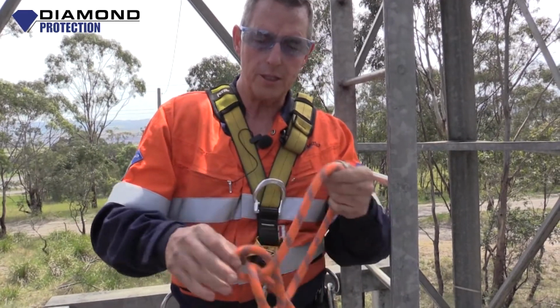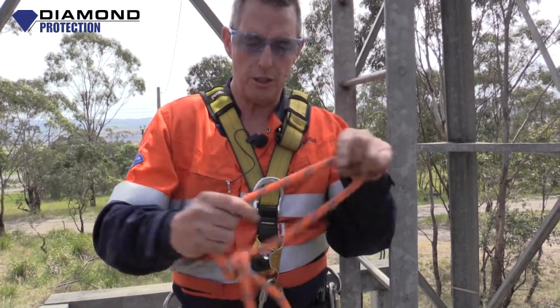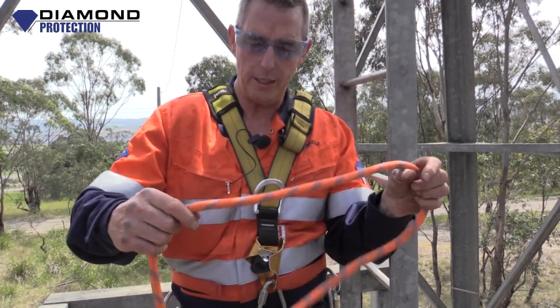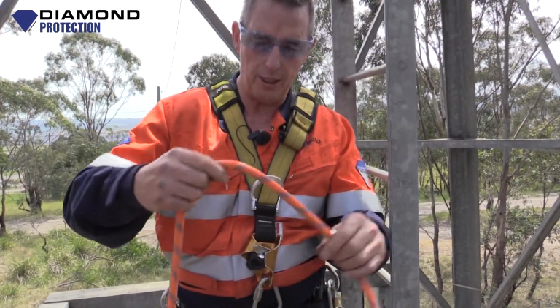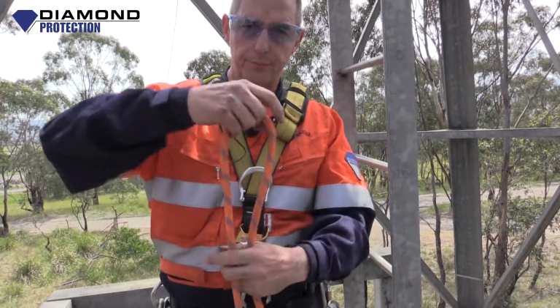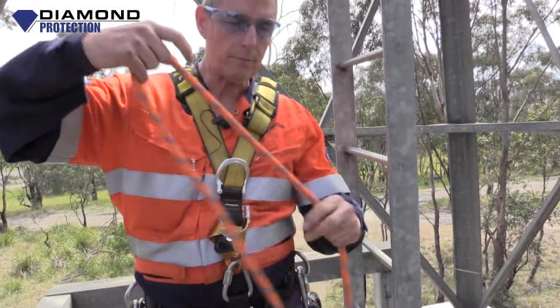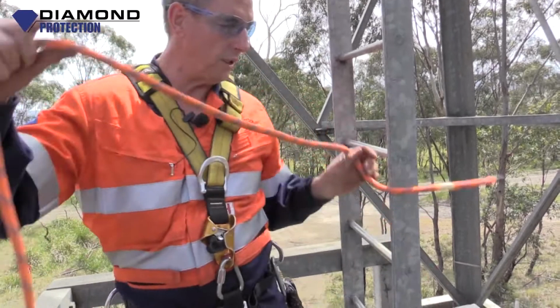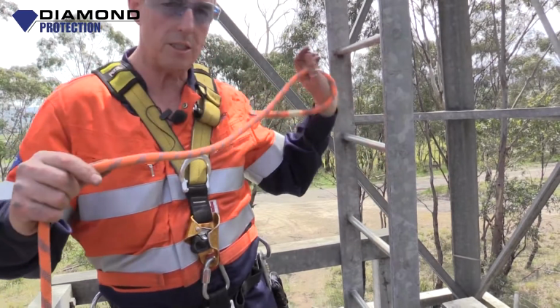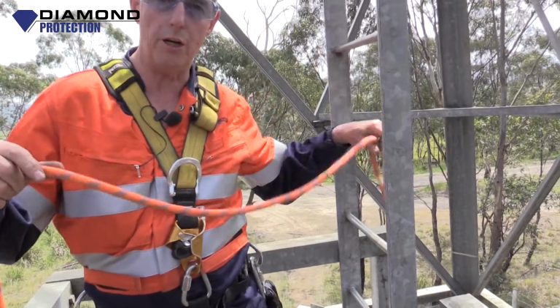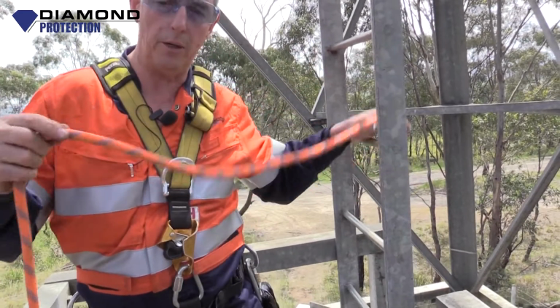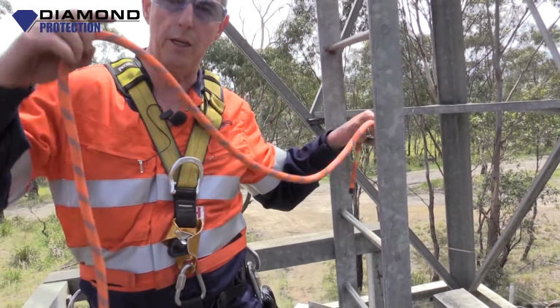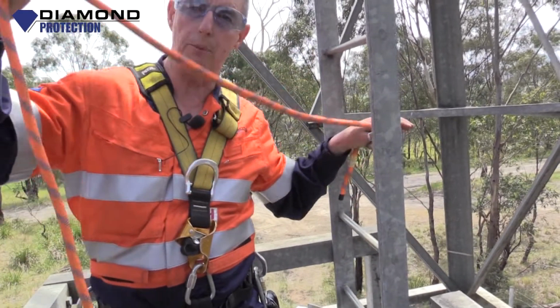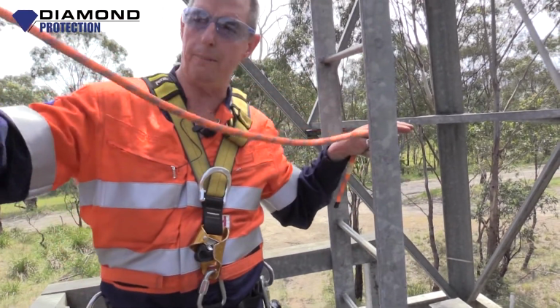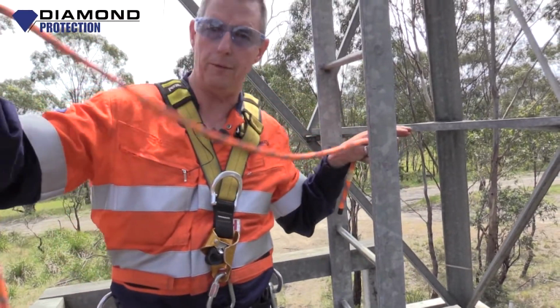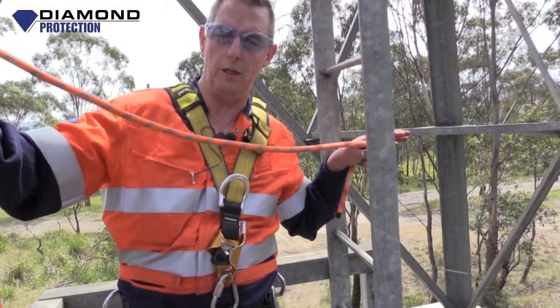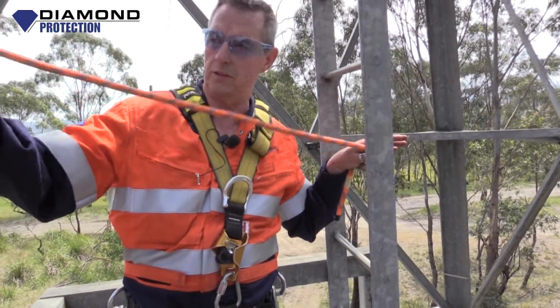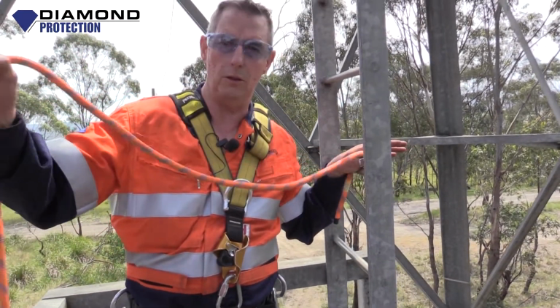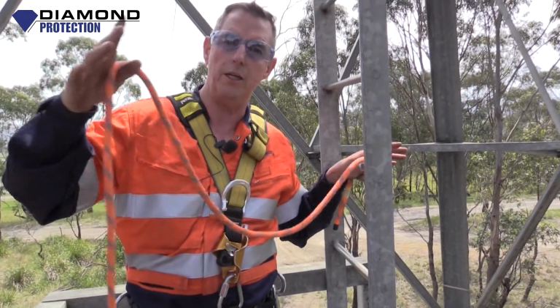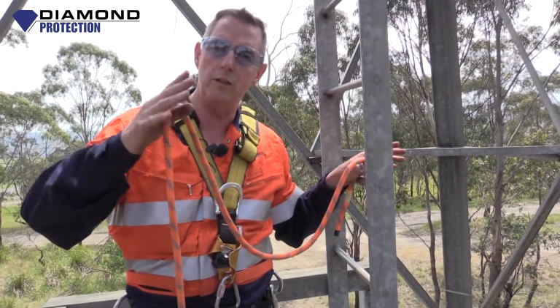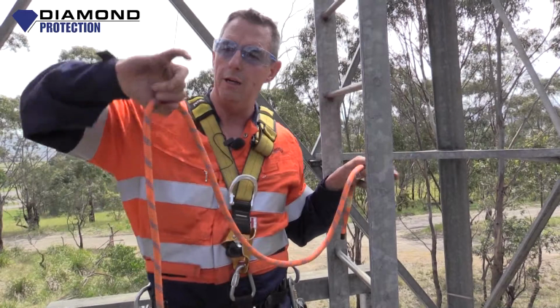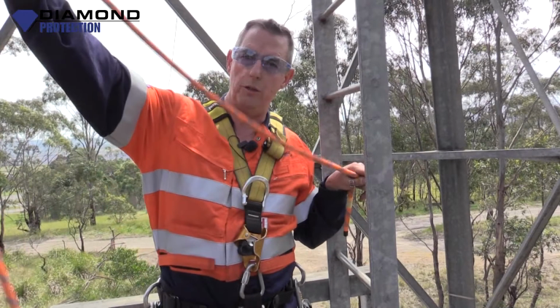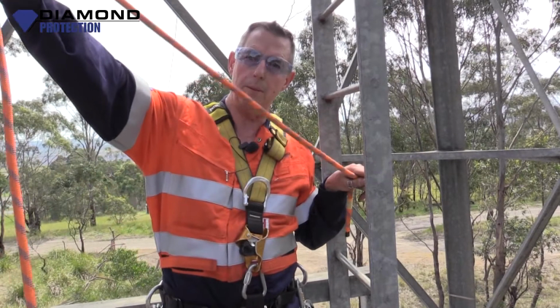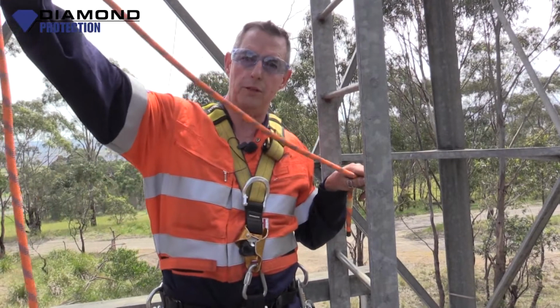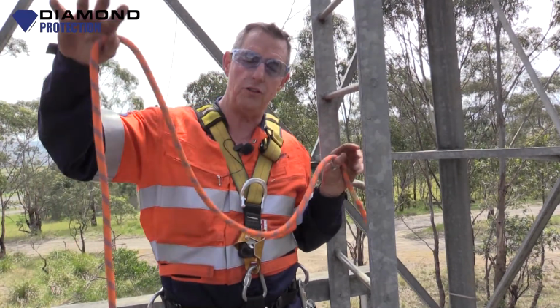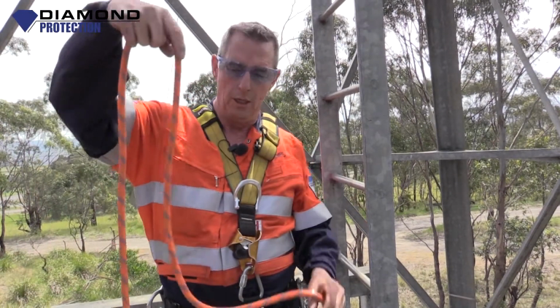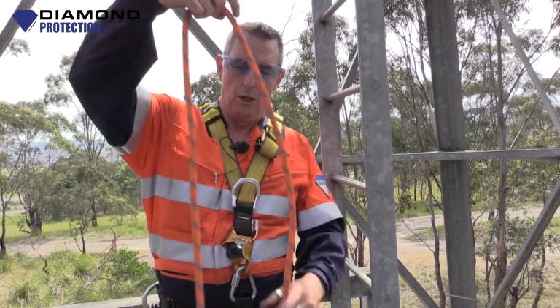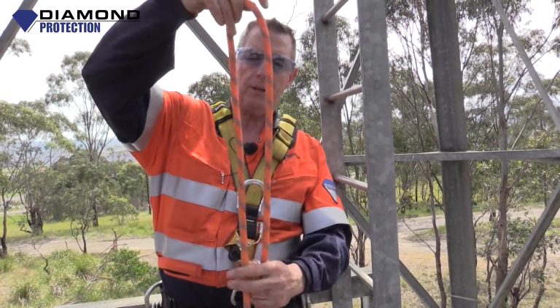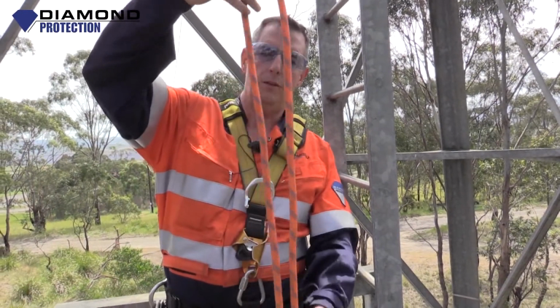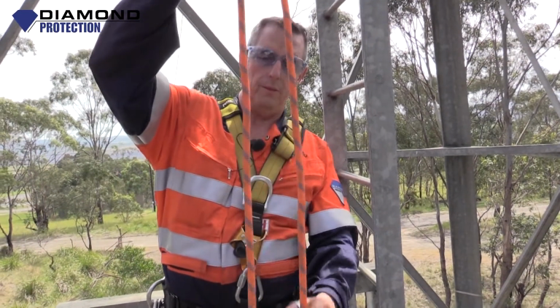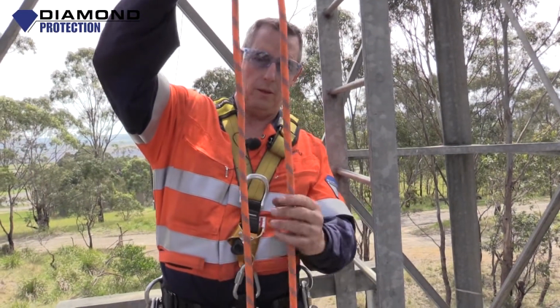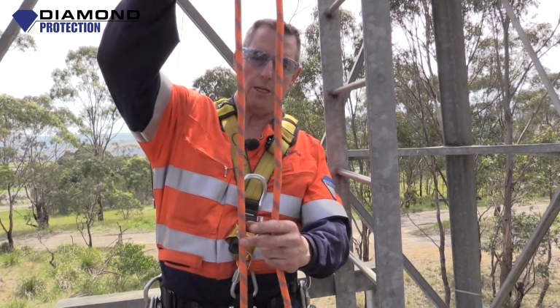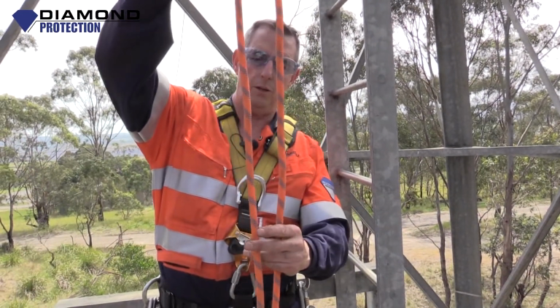I said I'd show you two ways to tie it. Just in case this is tied off somewhere and you need to put an alpine butterfly in your line, somewhere along the way you're going to use it — maybe for a diversion or something else. This is another way of doing it.